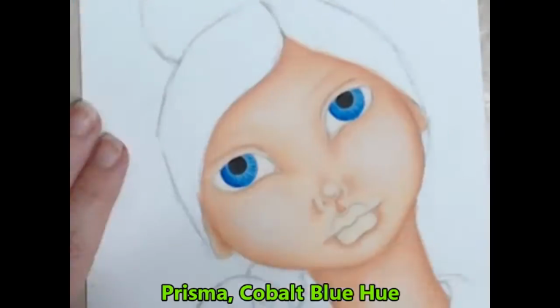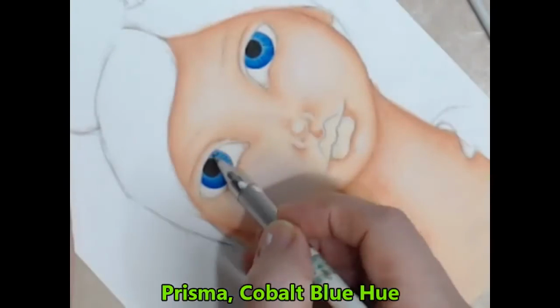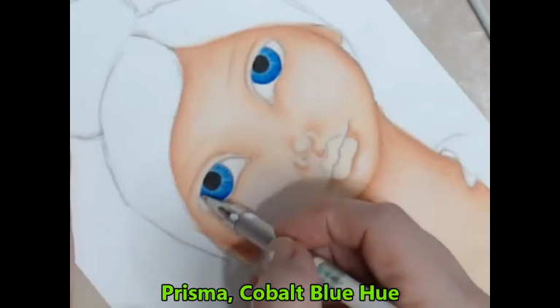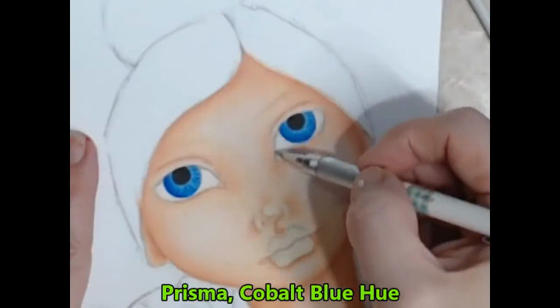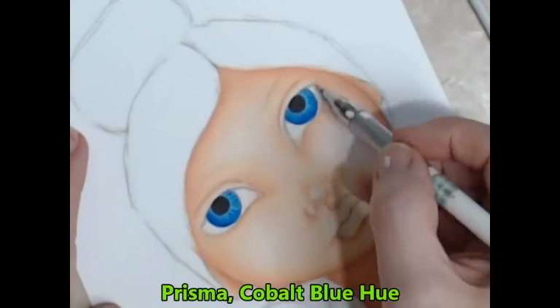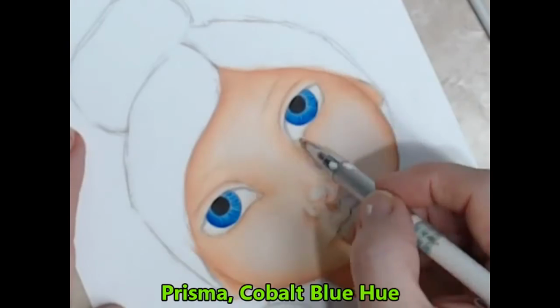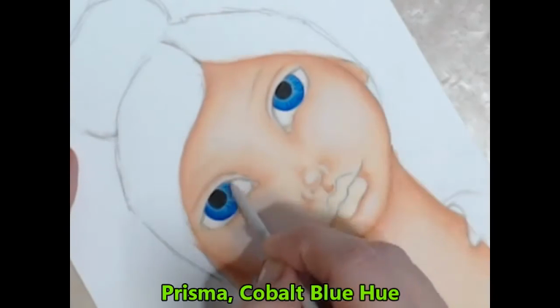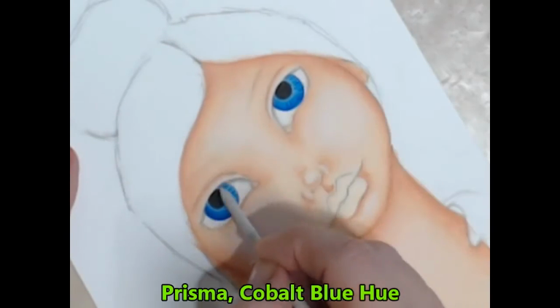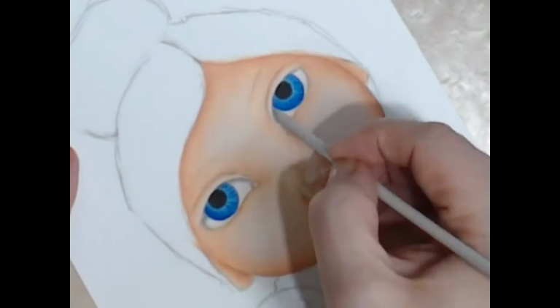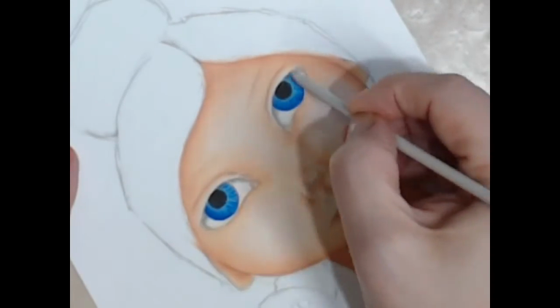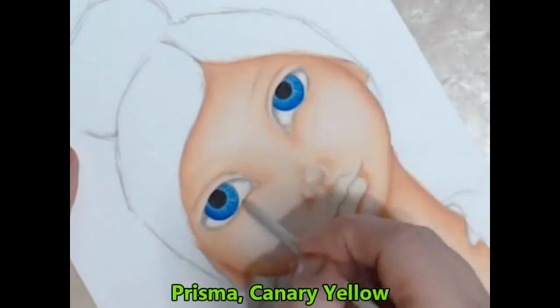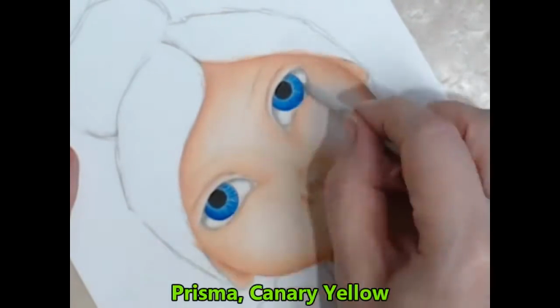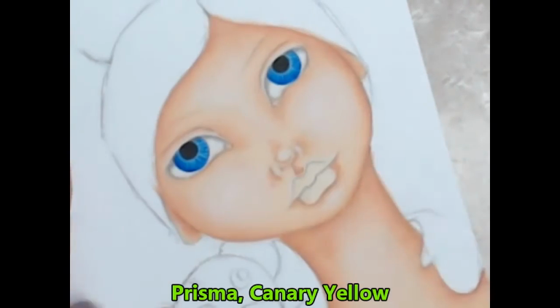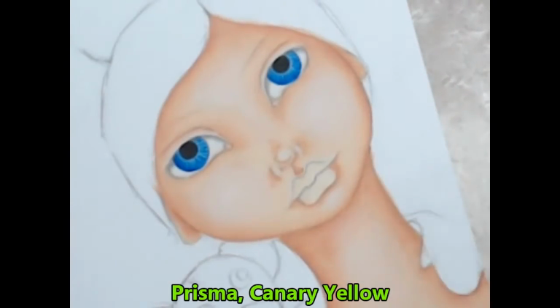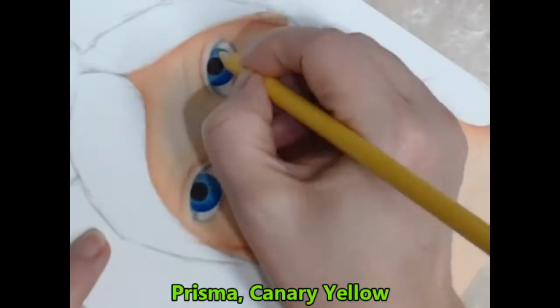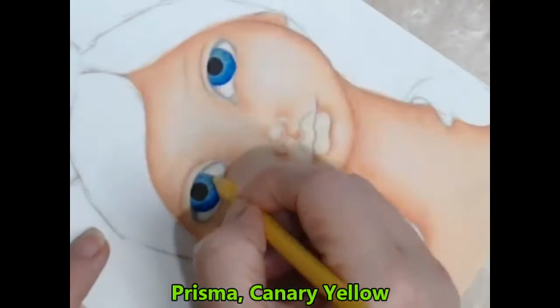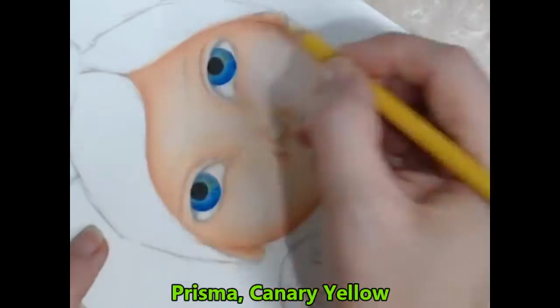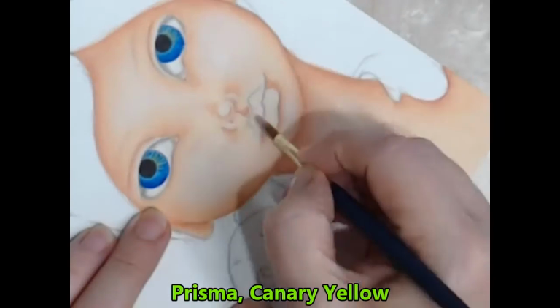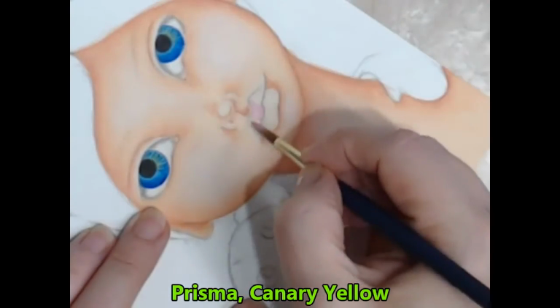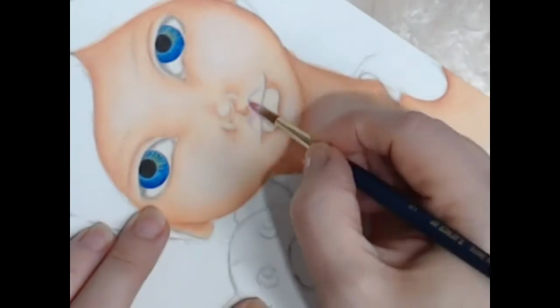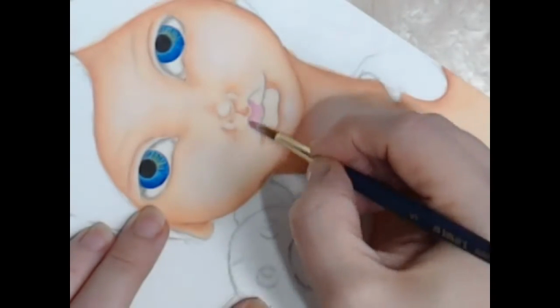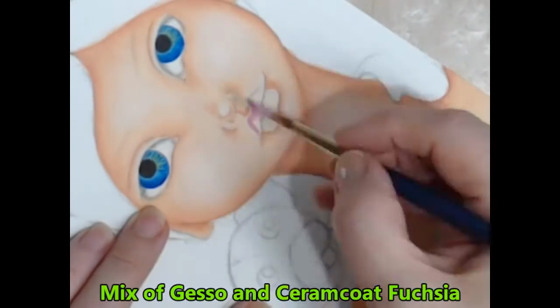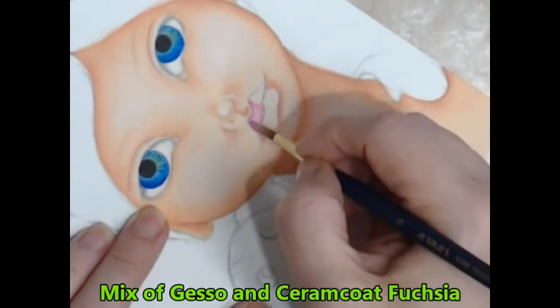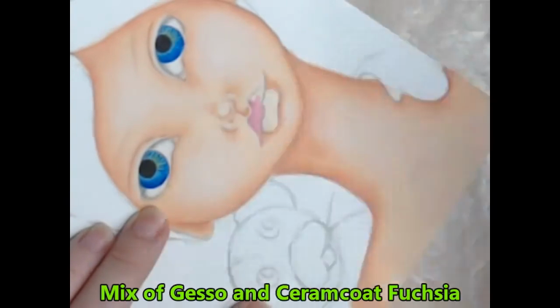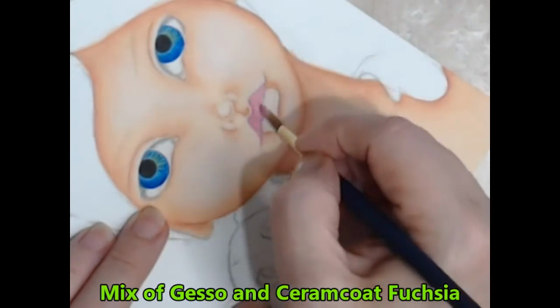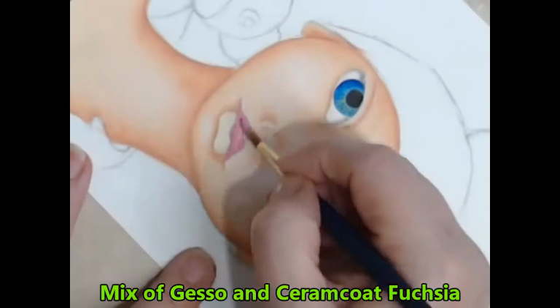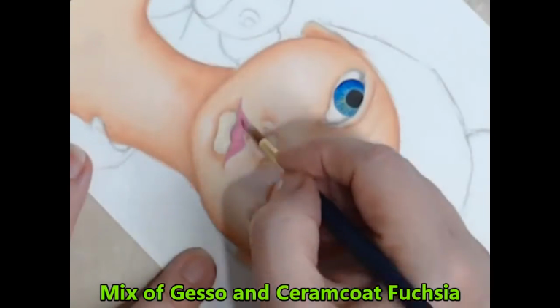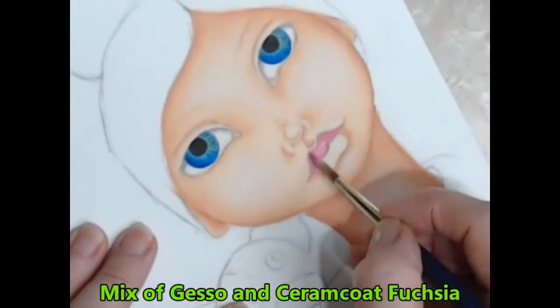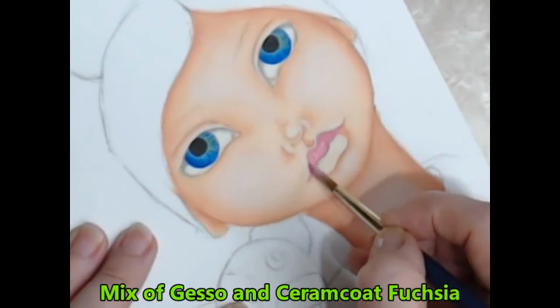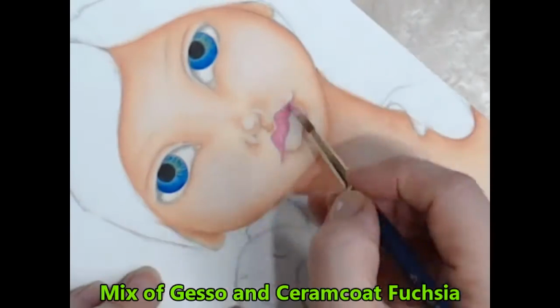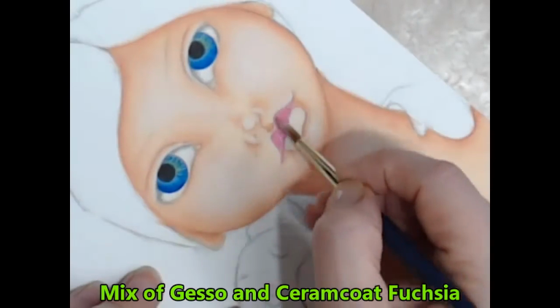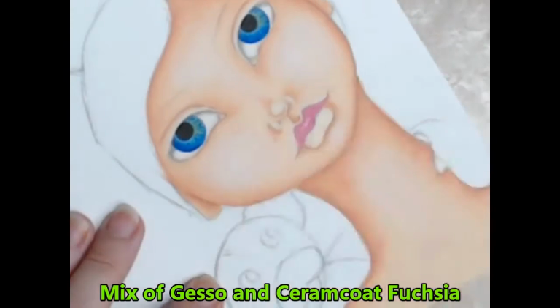I add a cast shadow under the eyelids by smudging the 2B pencil with the blending stump. I fill in the lips with a brush mix of fuchsia and gesso, keeping the top lip a couple of shades darker always.